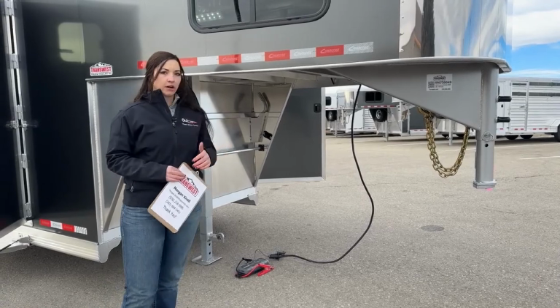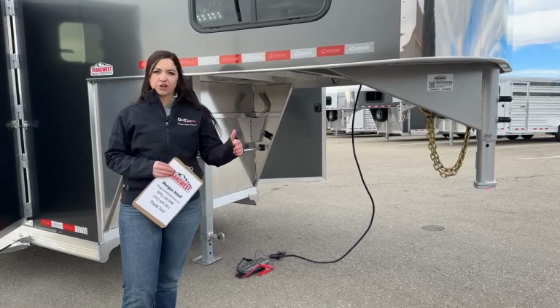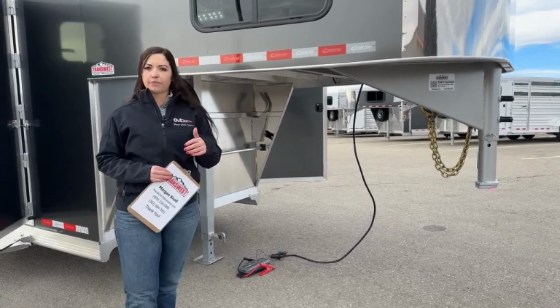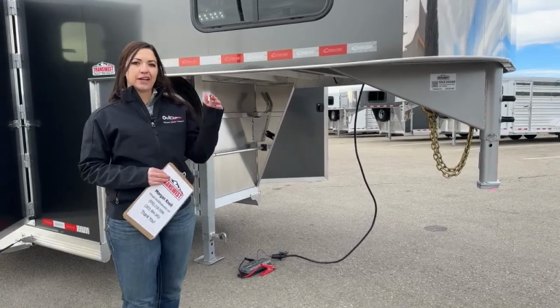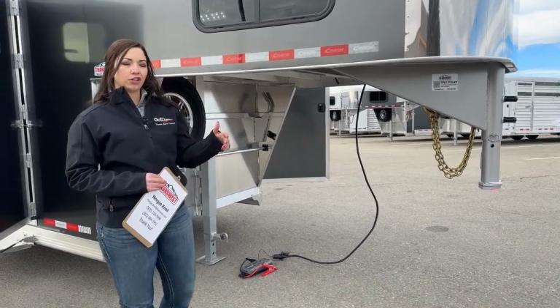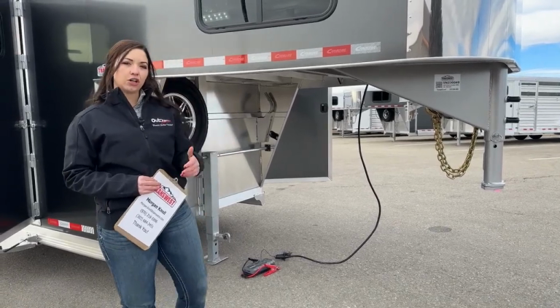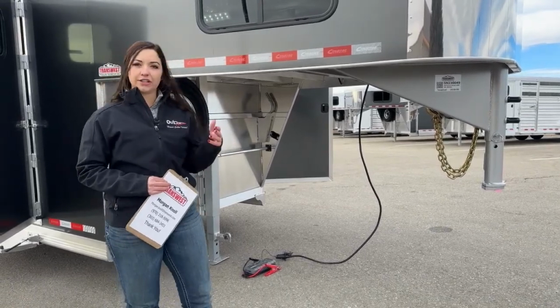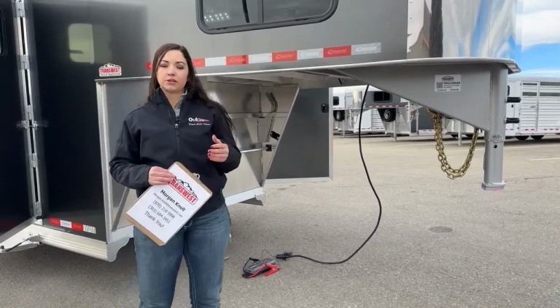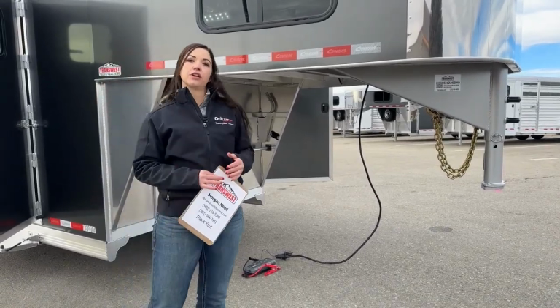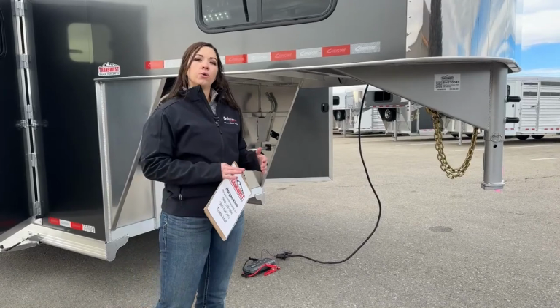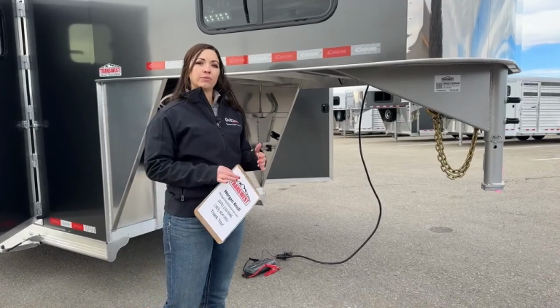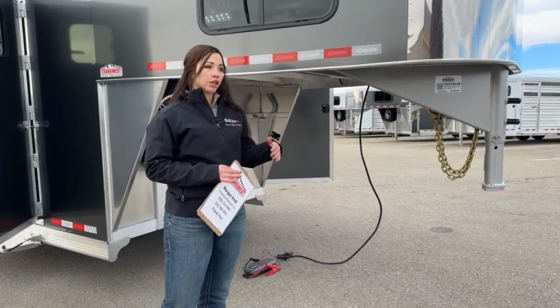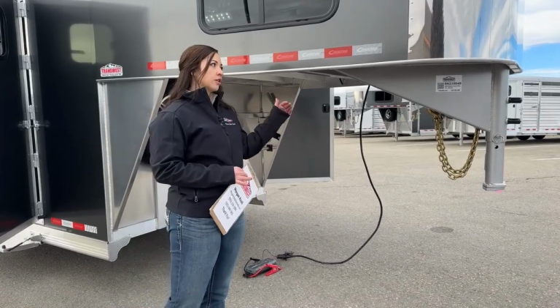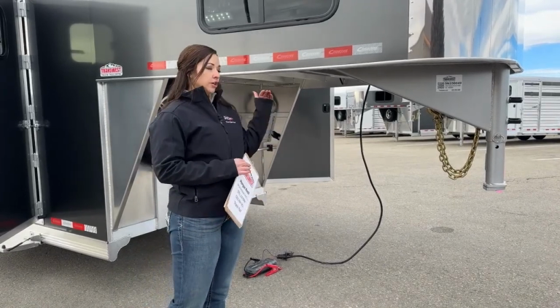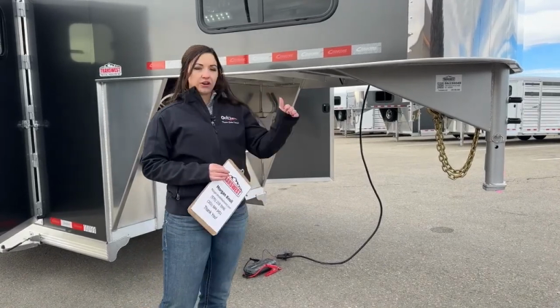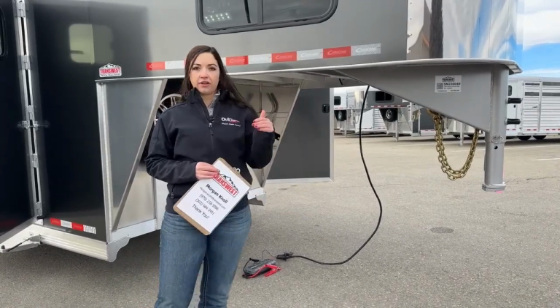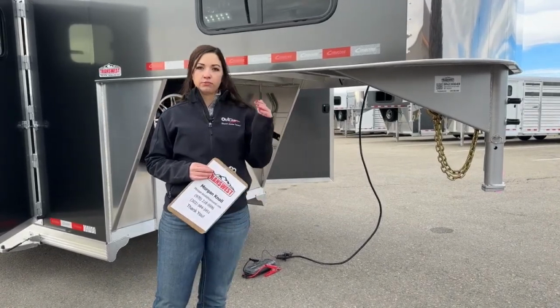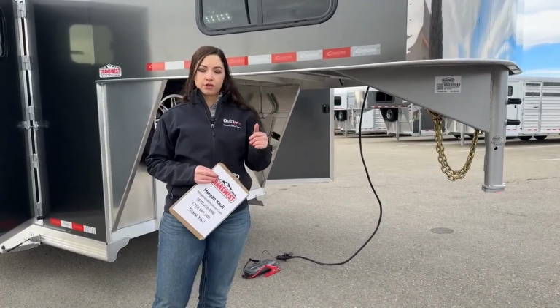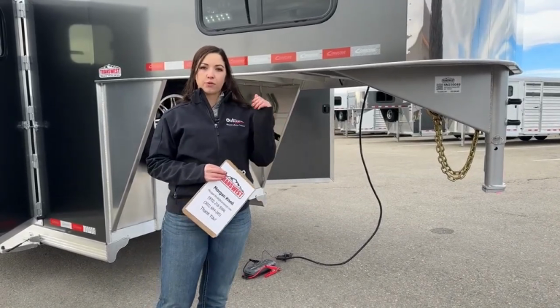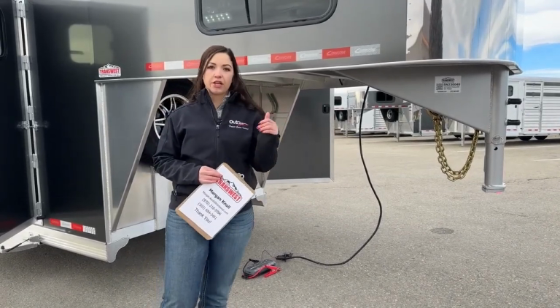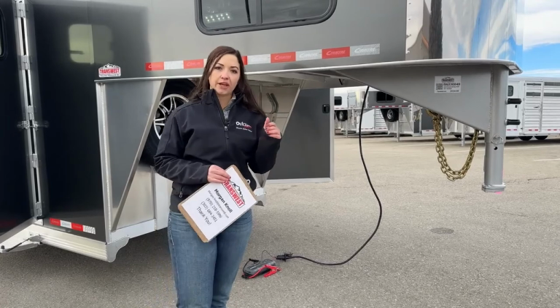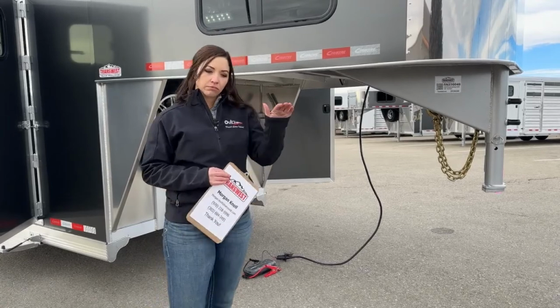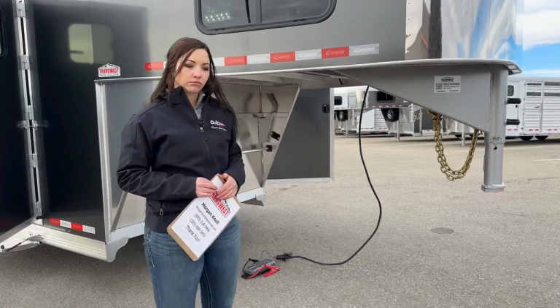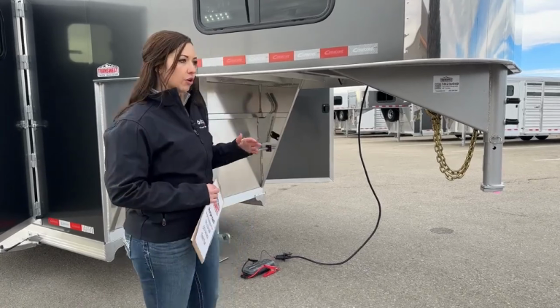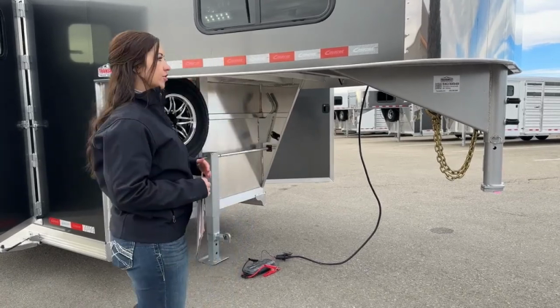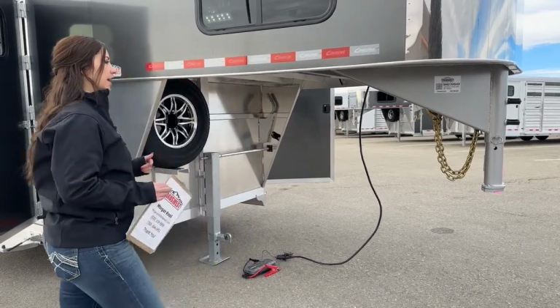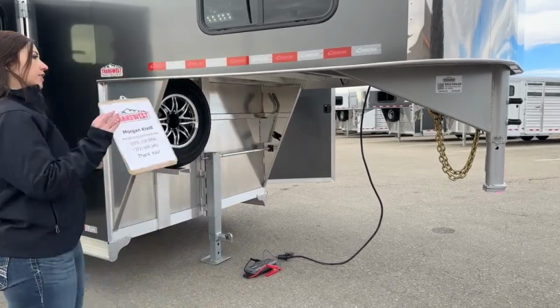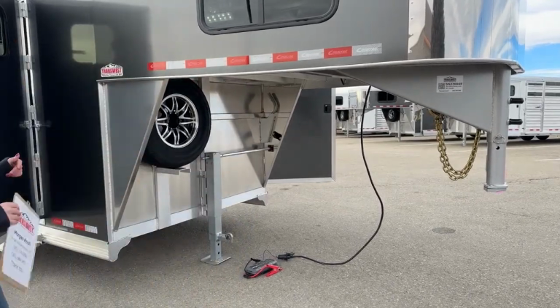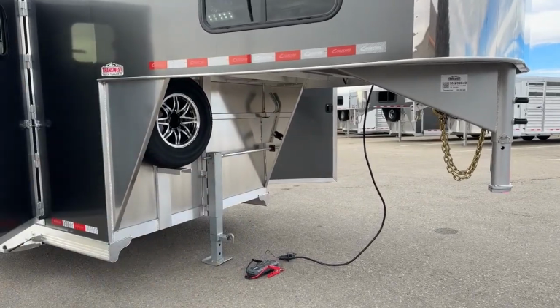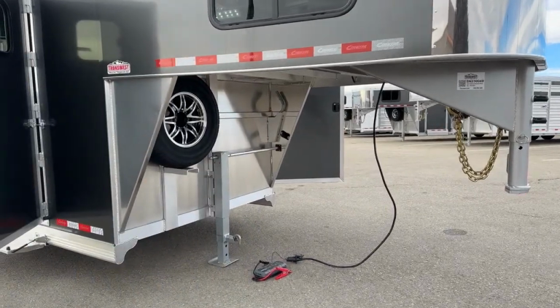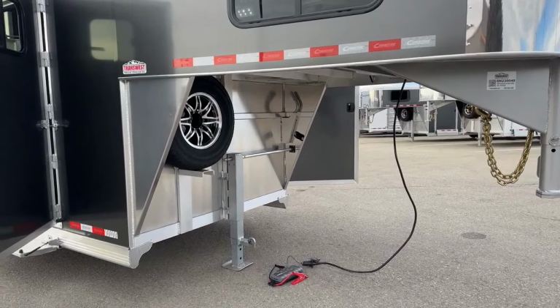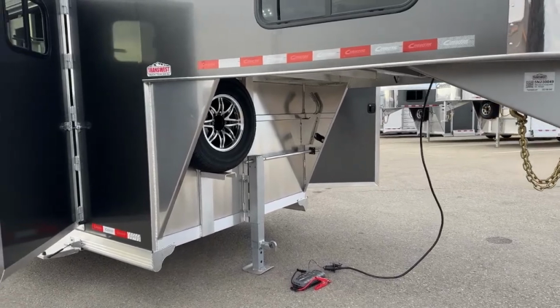We noticed truck beds were getting taller and taller as the years progressed, so this helps you ride level and not be overstressing one axle over the other. So that's a 53-inch gooseneck drop on this one.